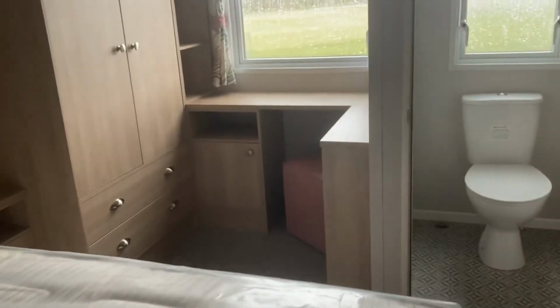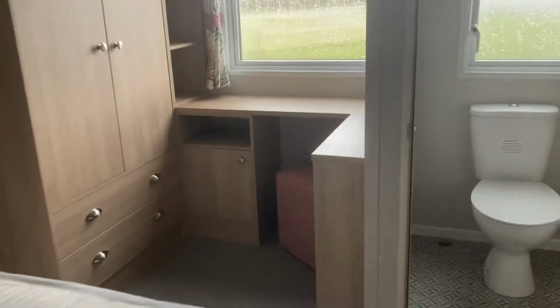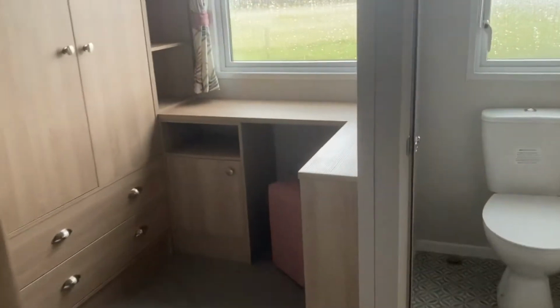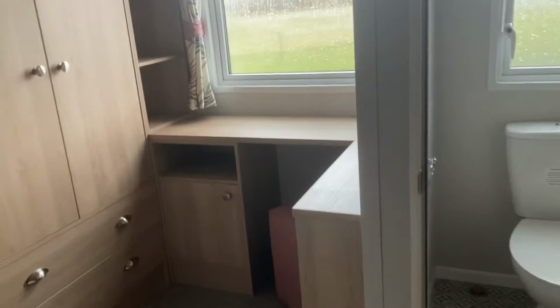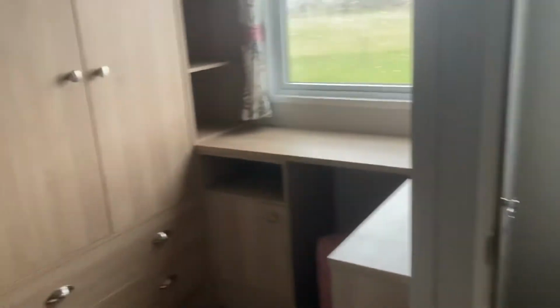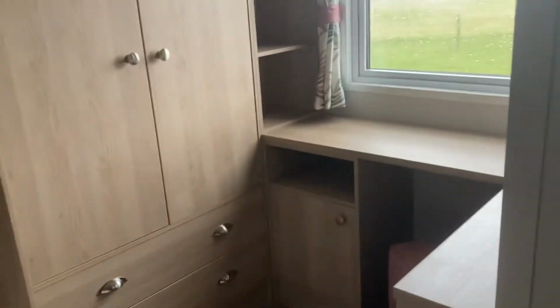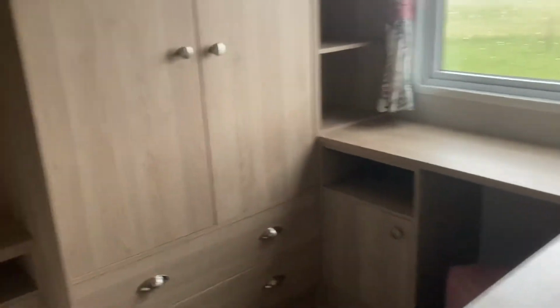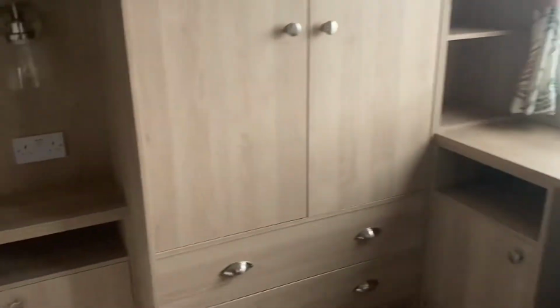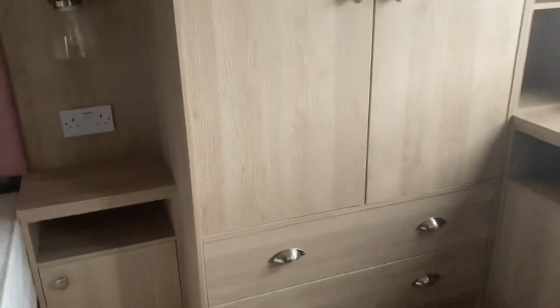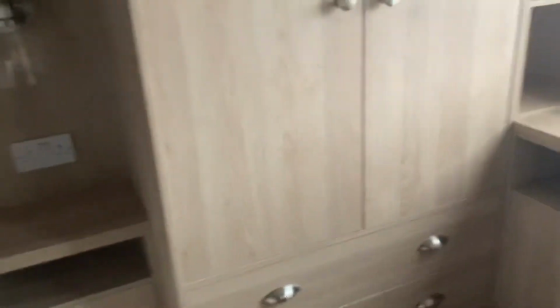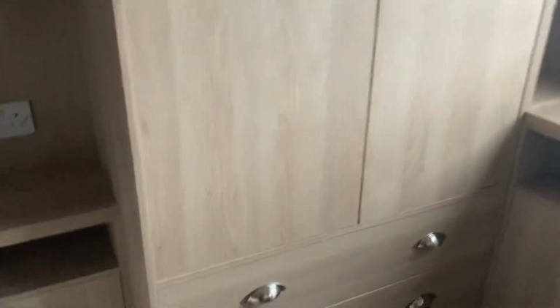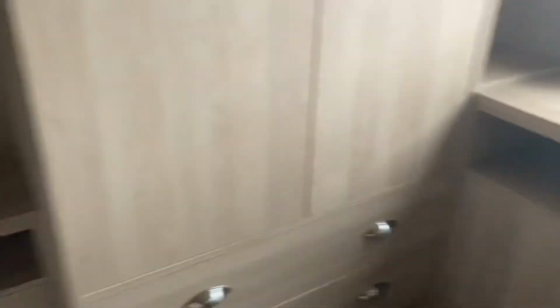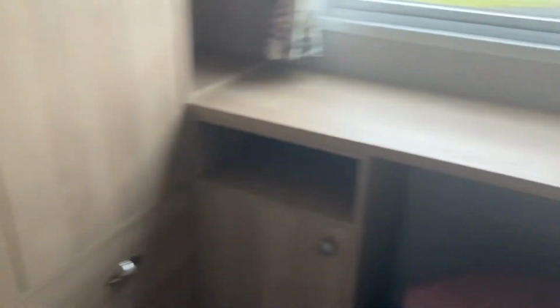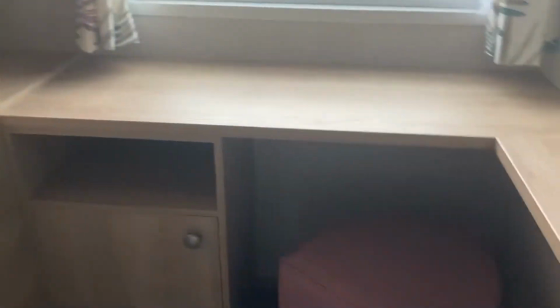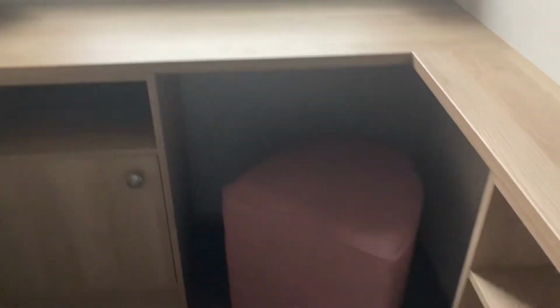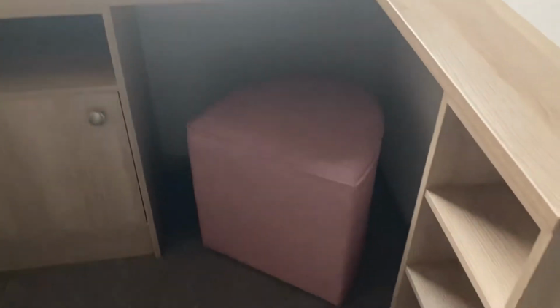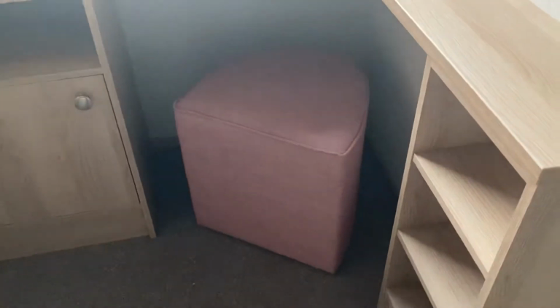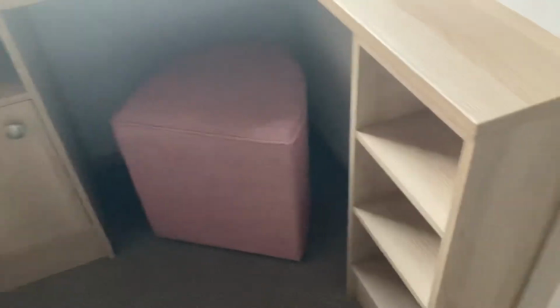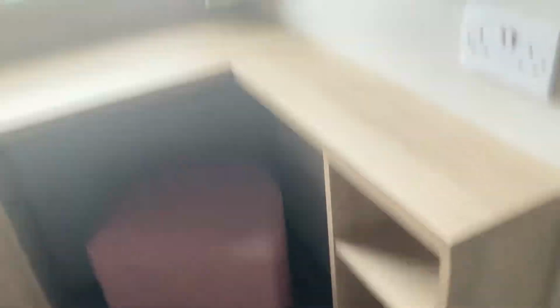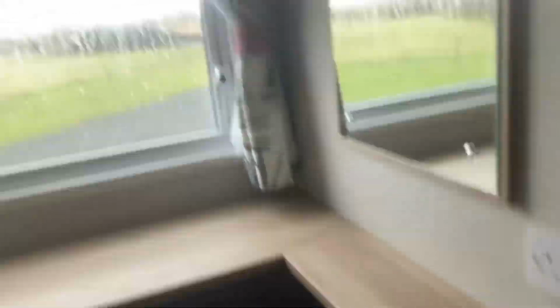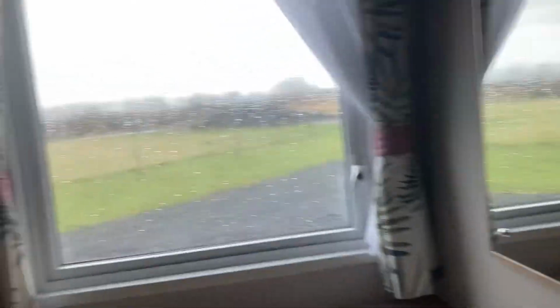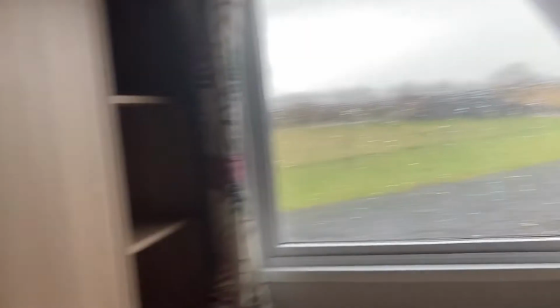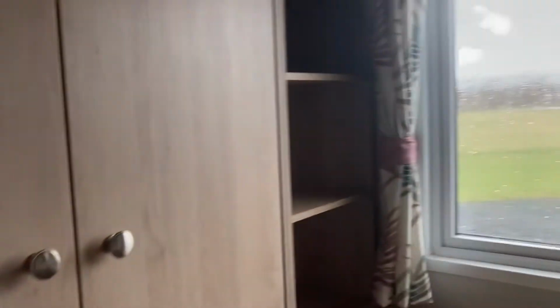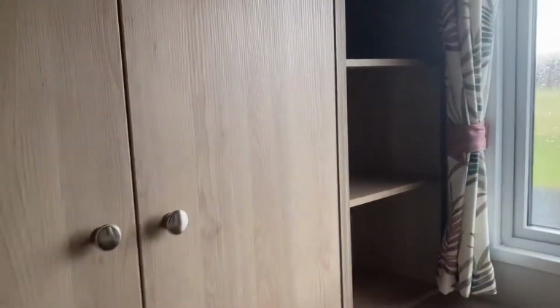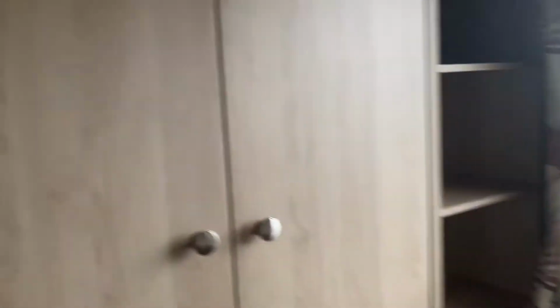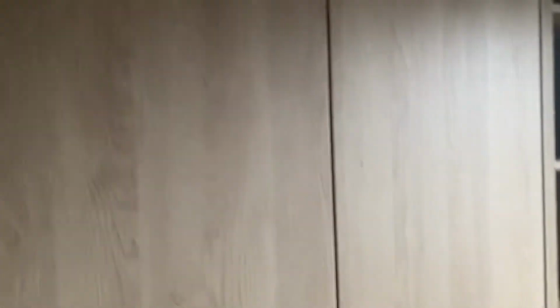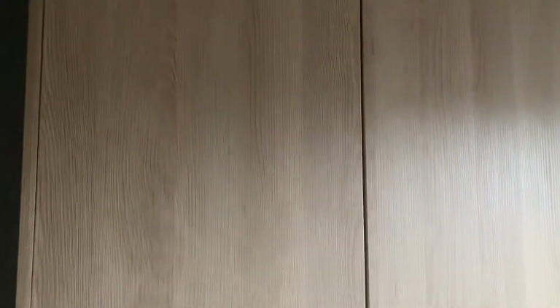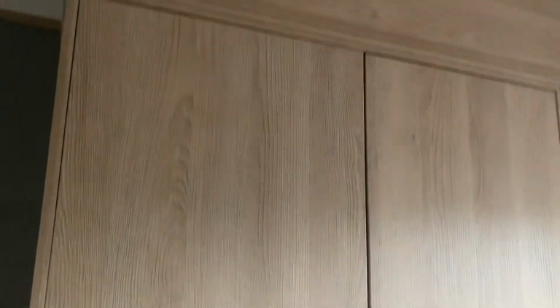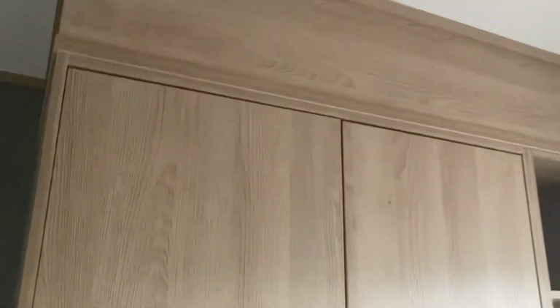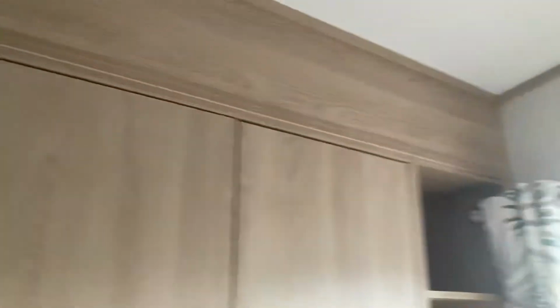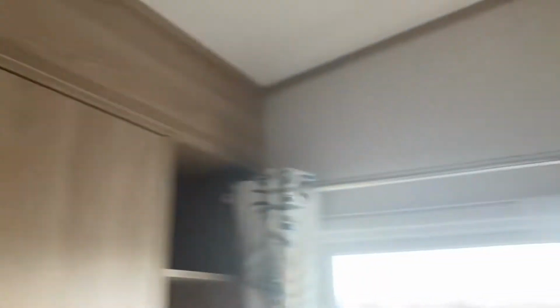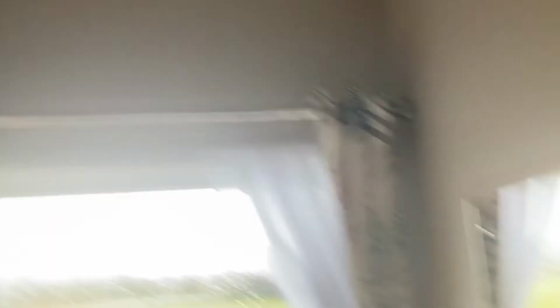Just take you through to the dressing table area. Plenty of storage. Full height wardrobe there.